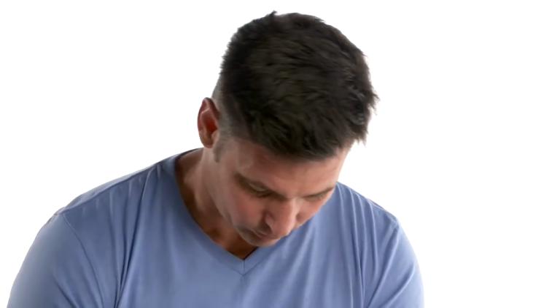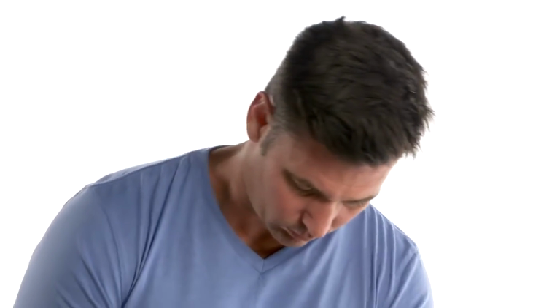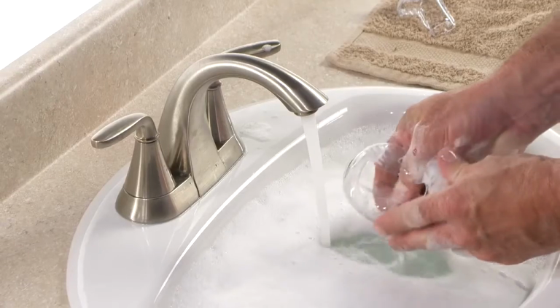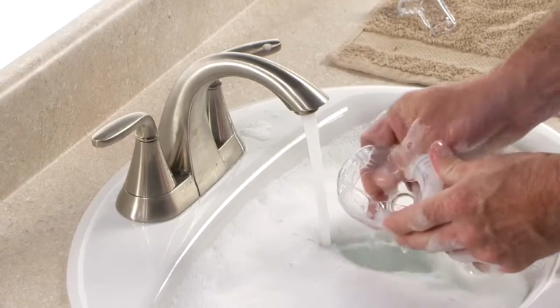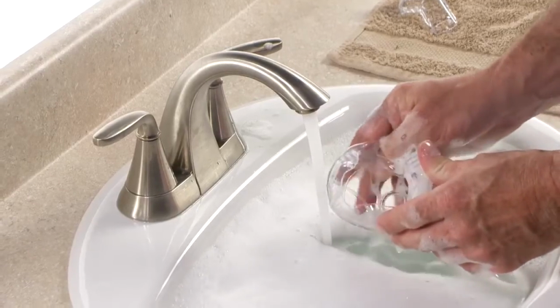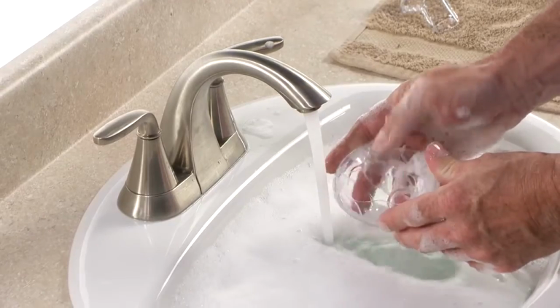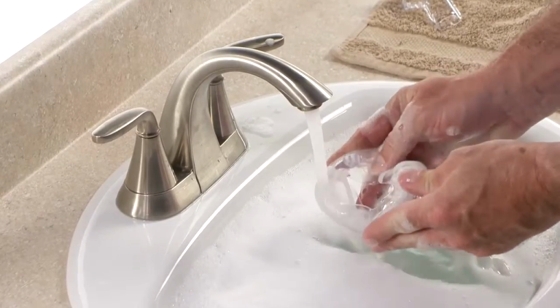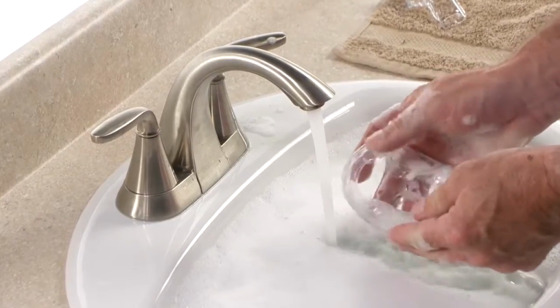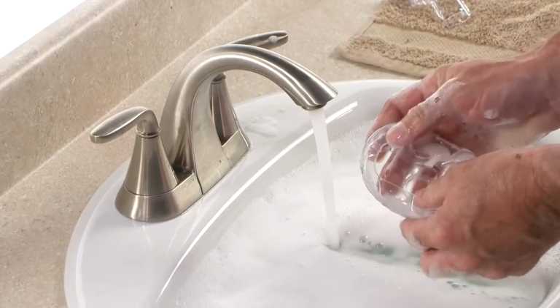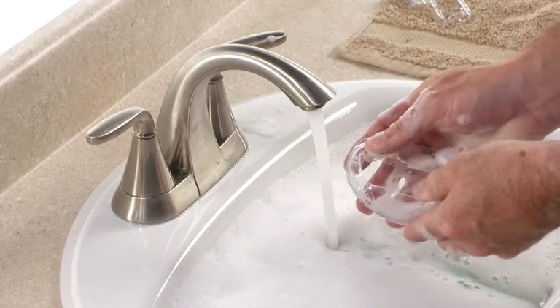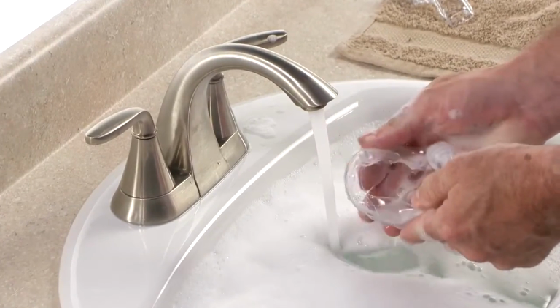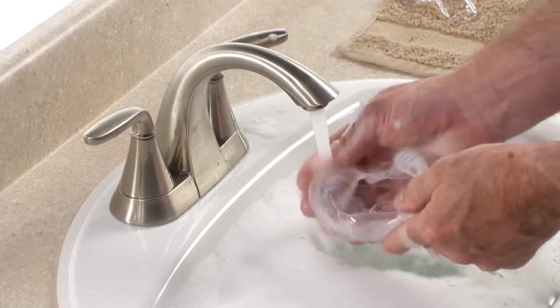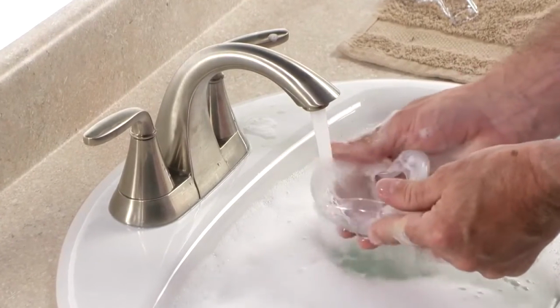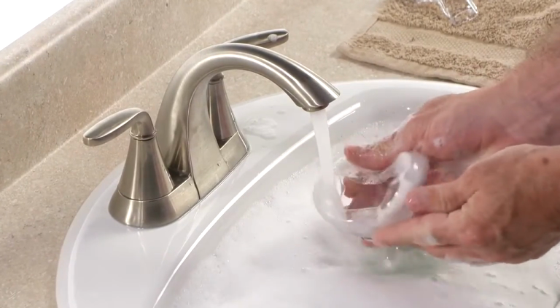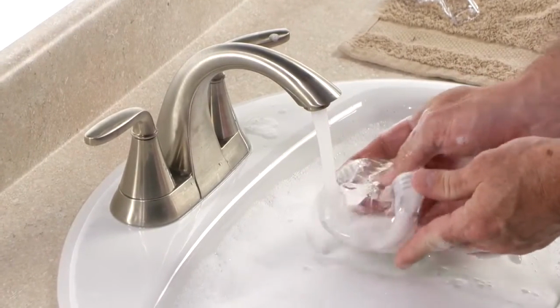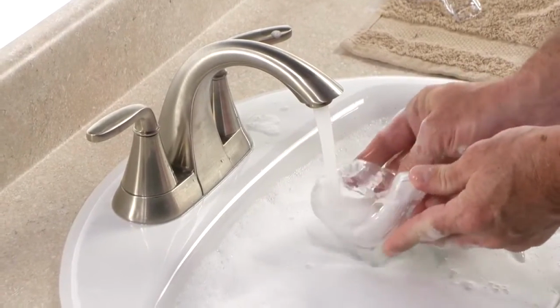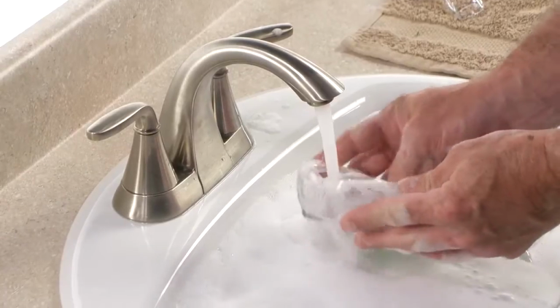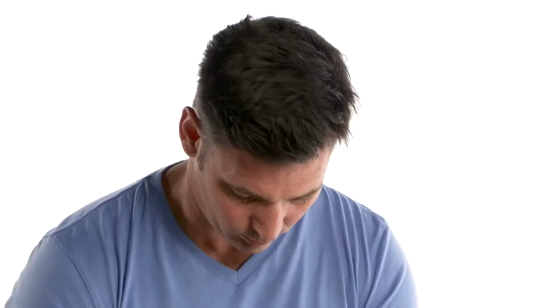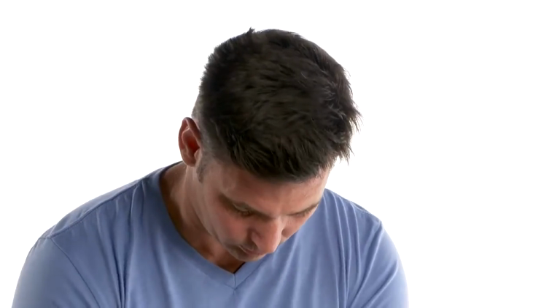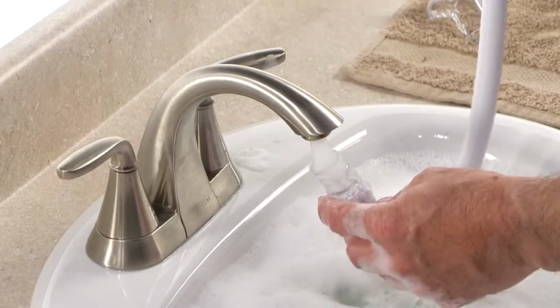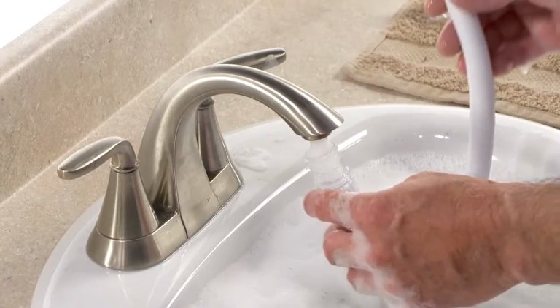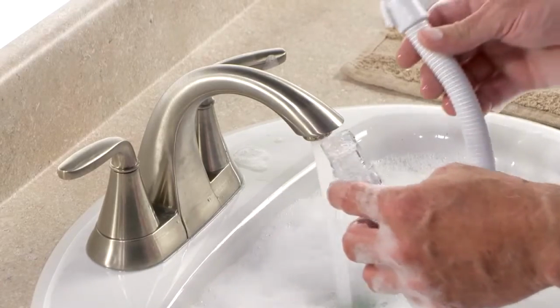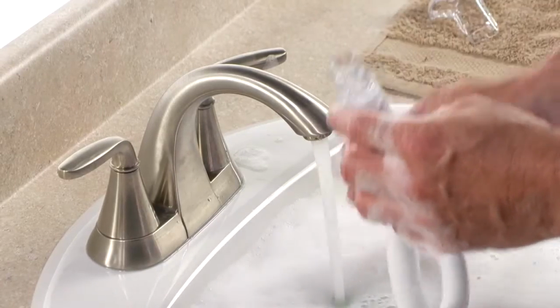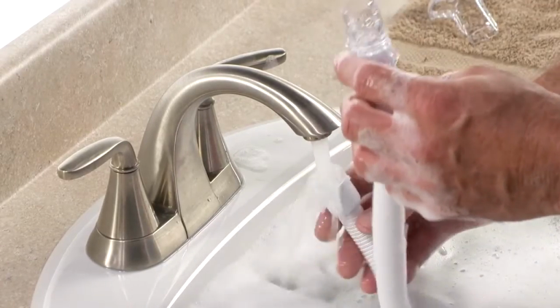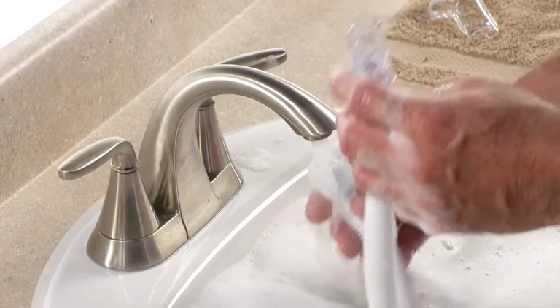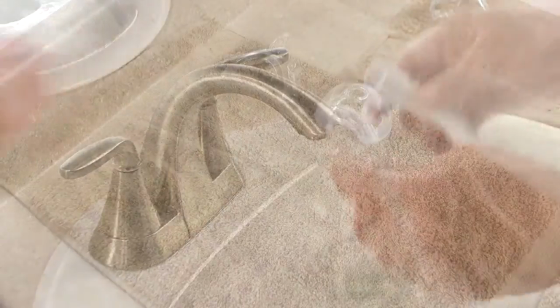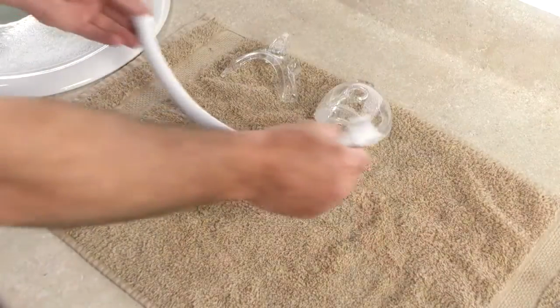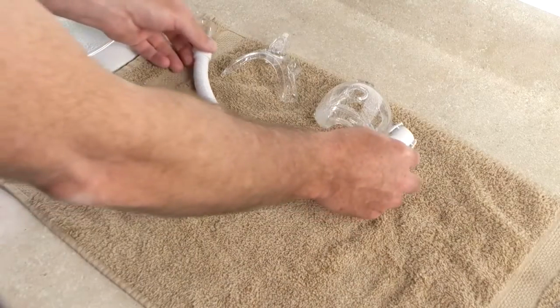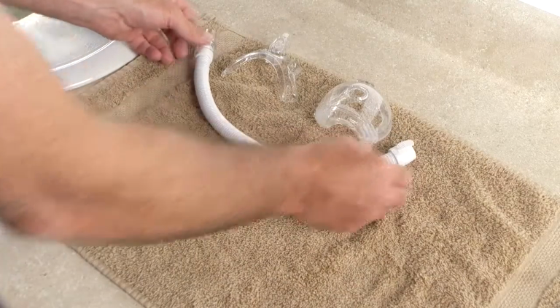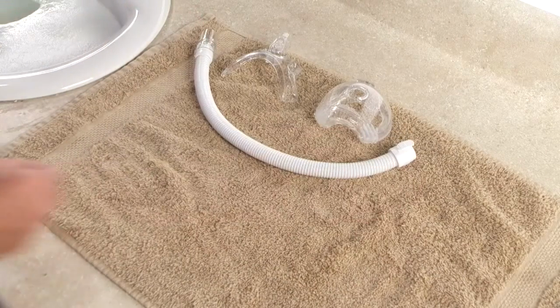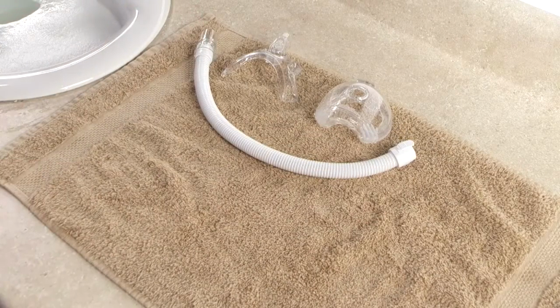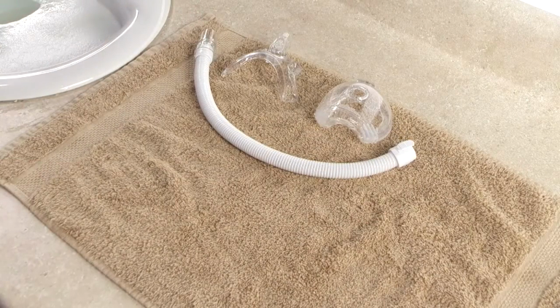Do not use bleach, alcohol, or cleaning solutions containing bleach, alcohol, conditioners, or moisturizers to clean your mask. Rinse the parts thoroughly with water and air dry completely. Be sure the mask and tubing are dry before use.